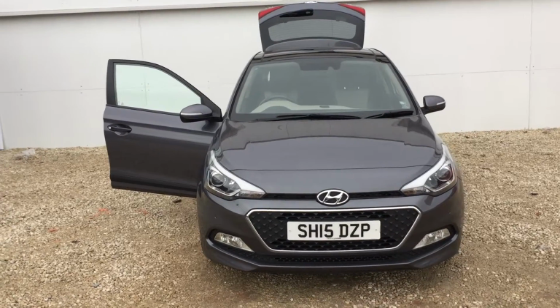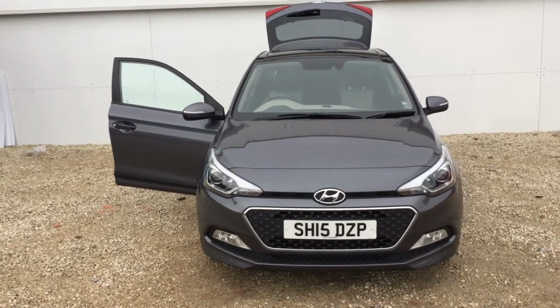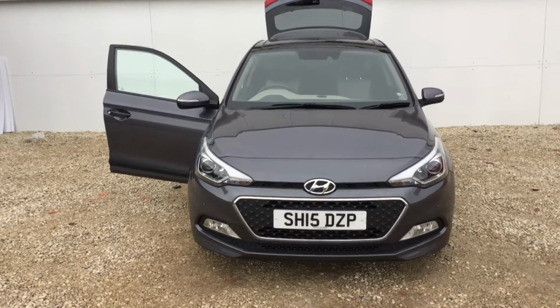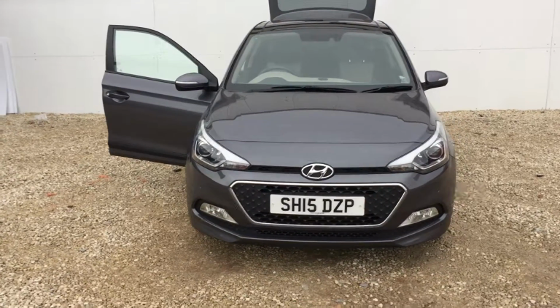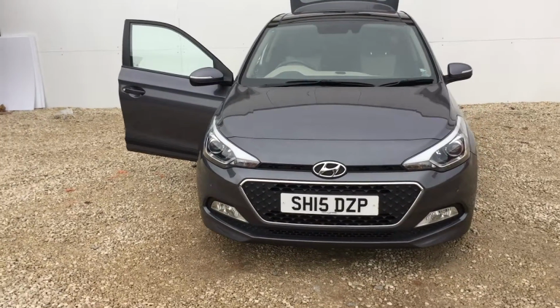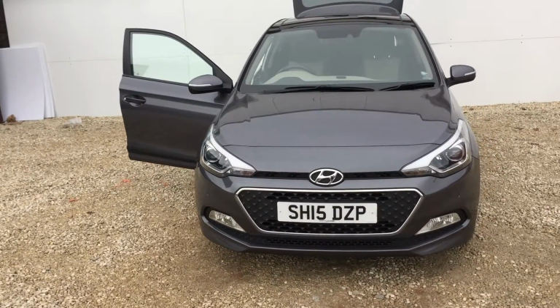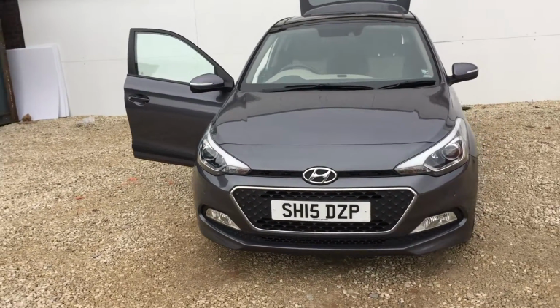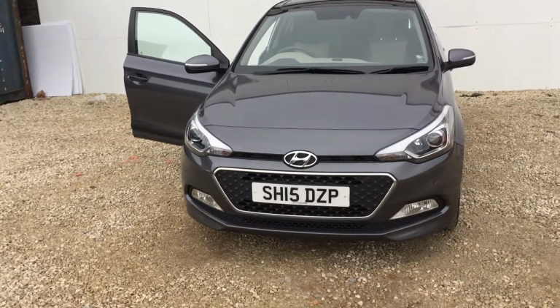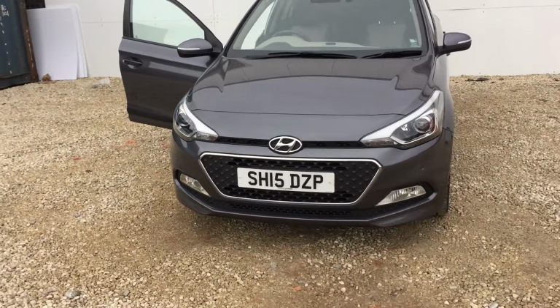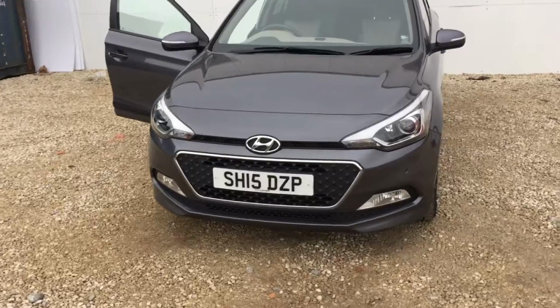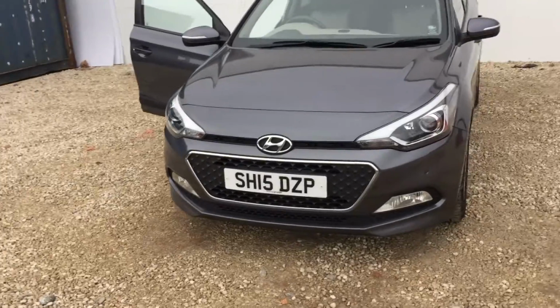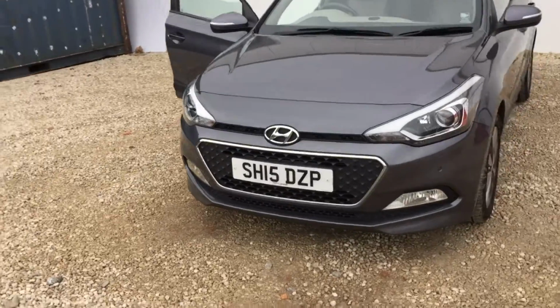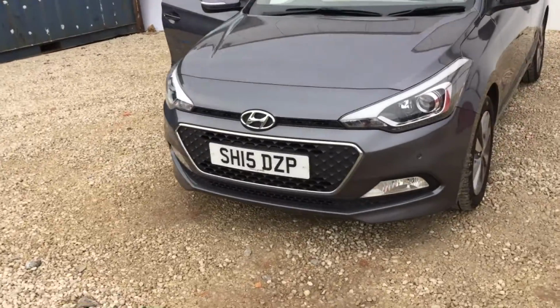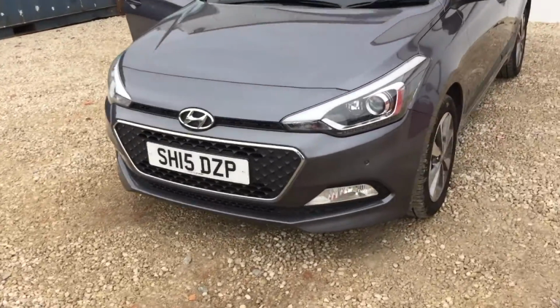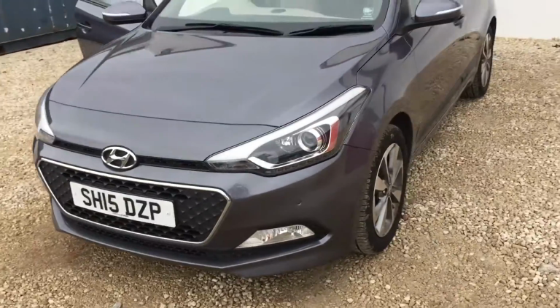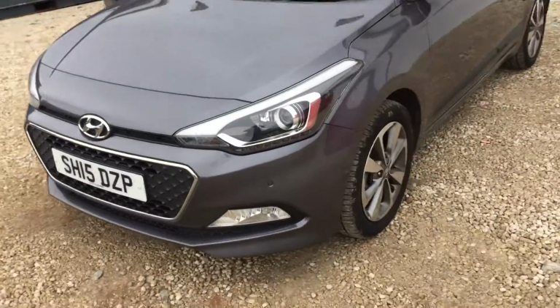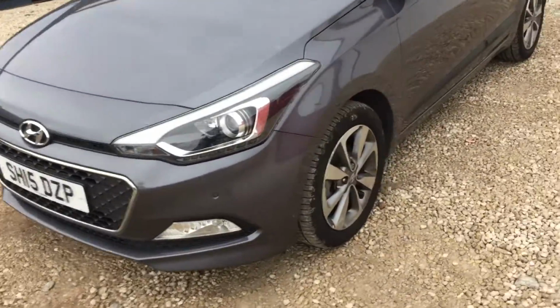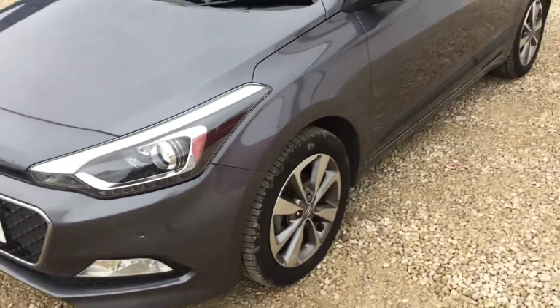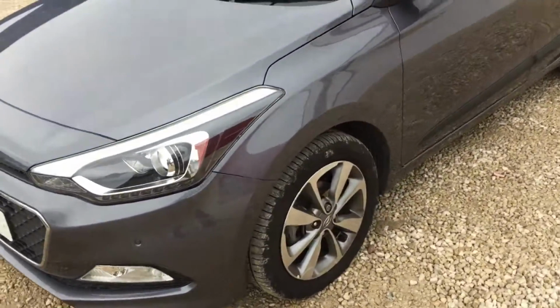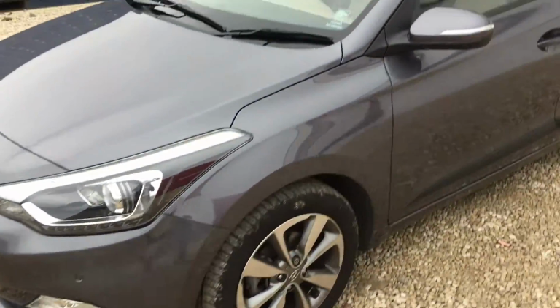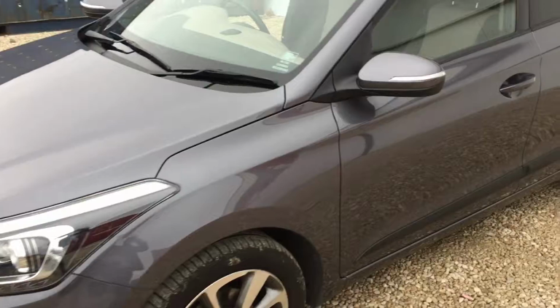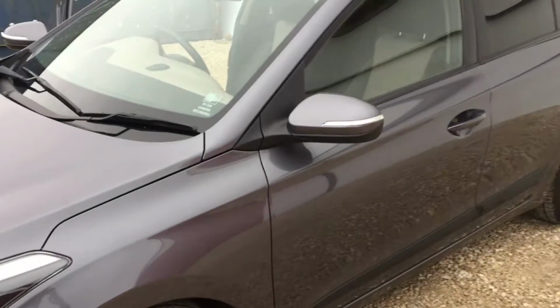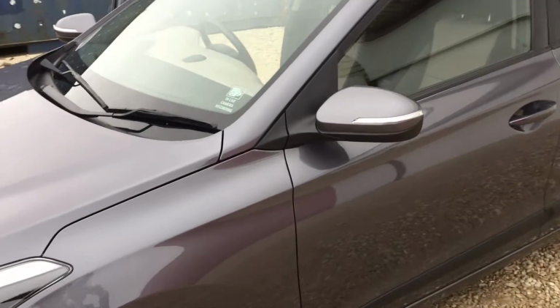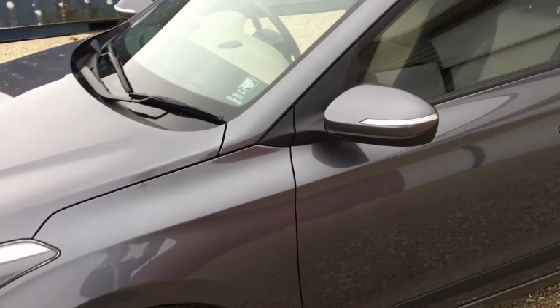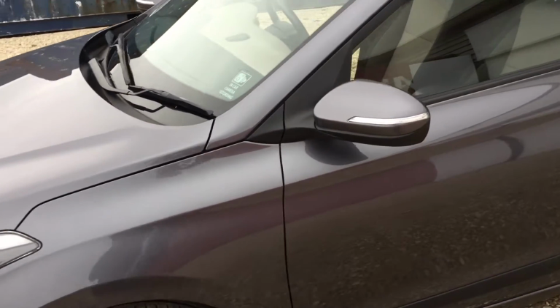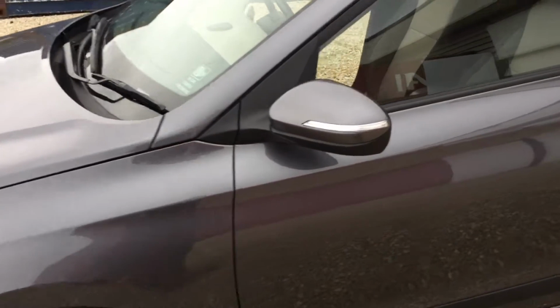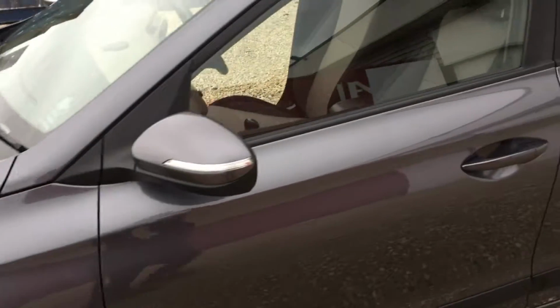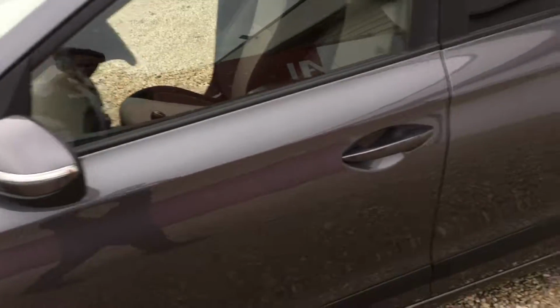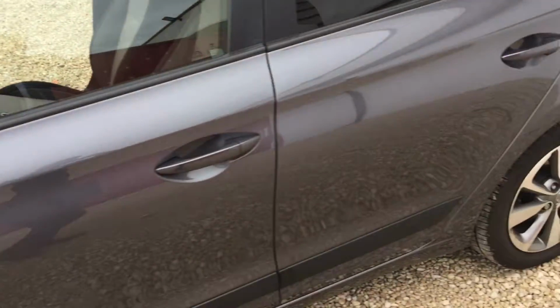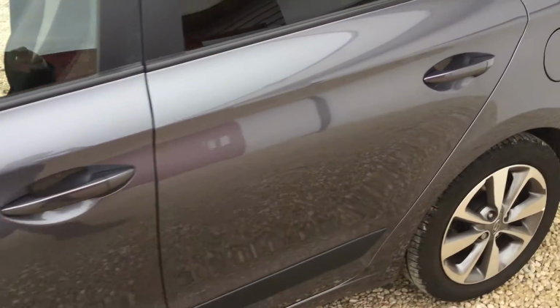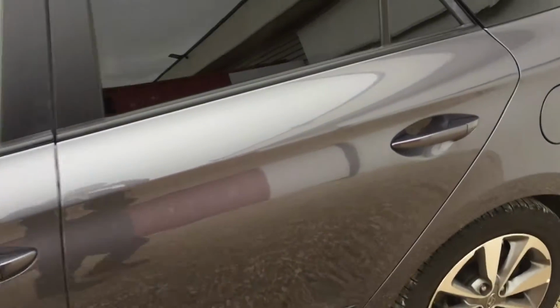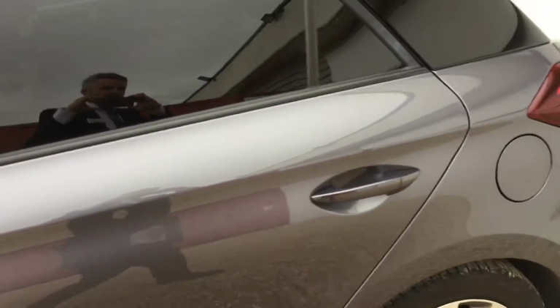At the front of the car we have the LED daytime running lights along with the front parking sensors, the beautiful 15-inch alloy wheels, and we have the integrated indicators on the wing mirrors. The car comes in a lovely metallic grey colour.